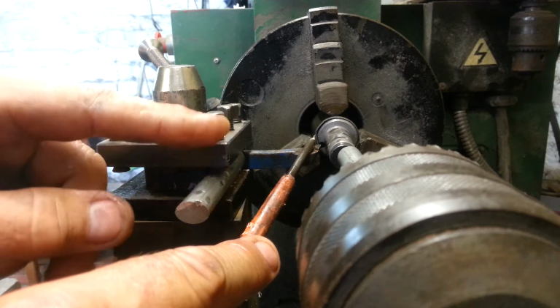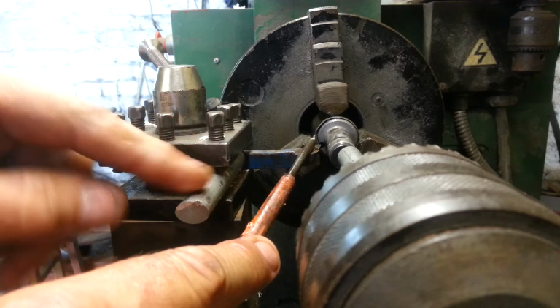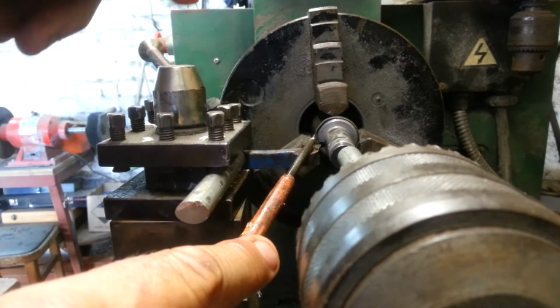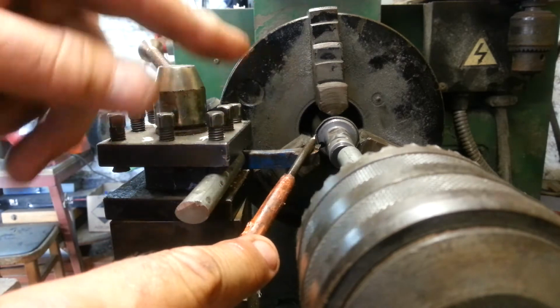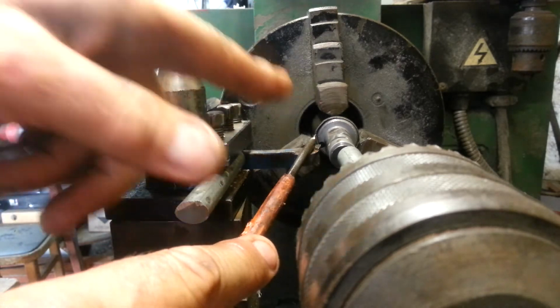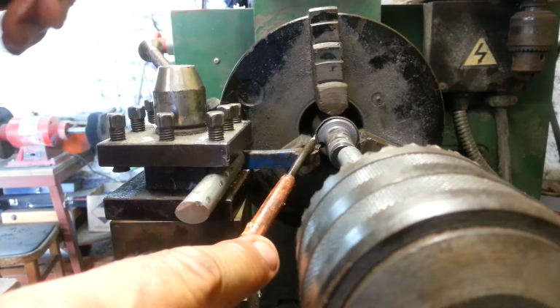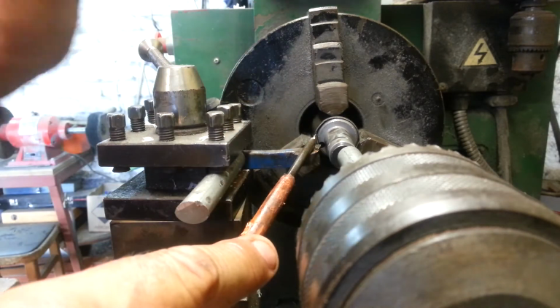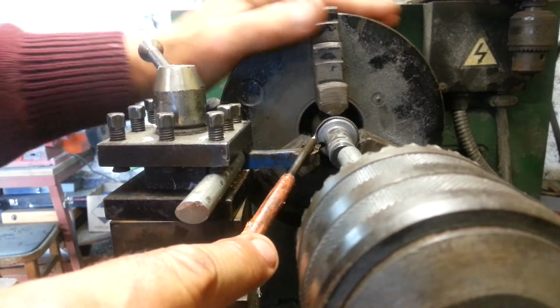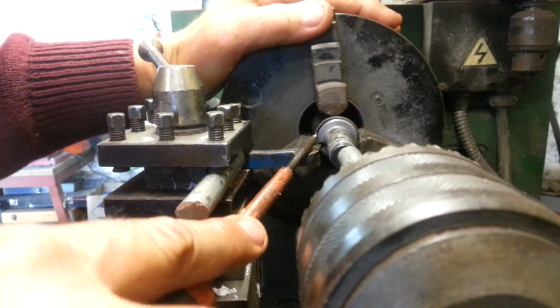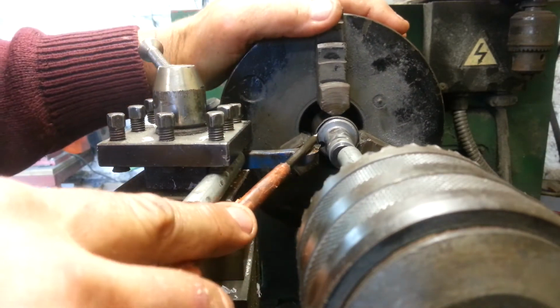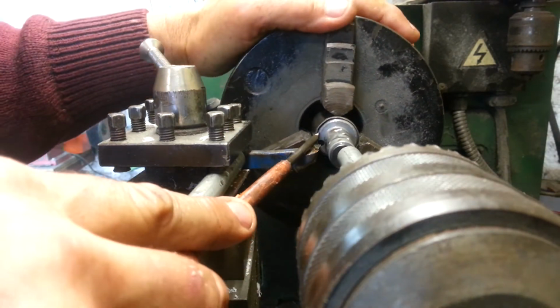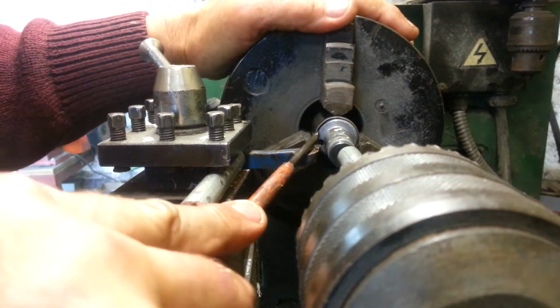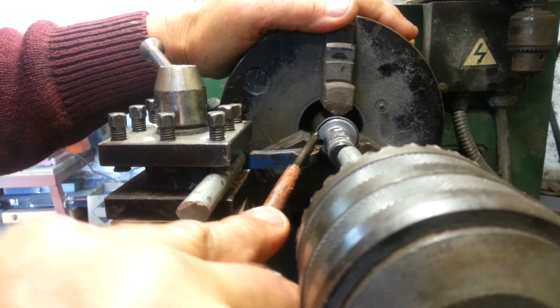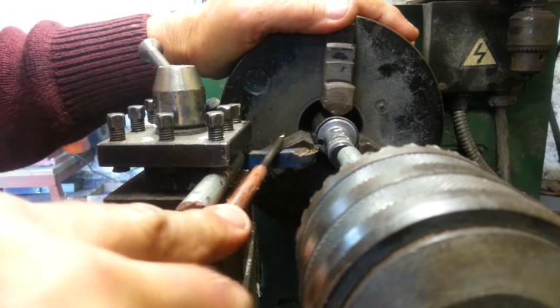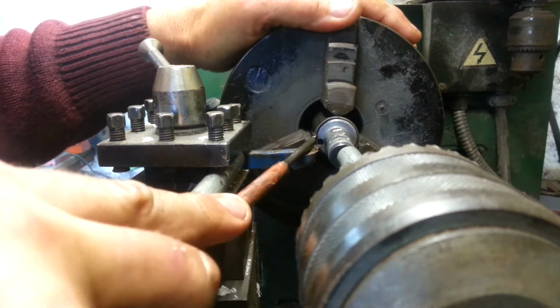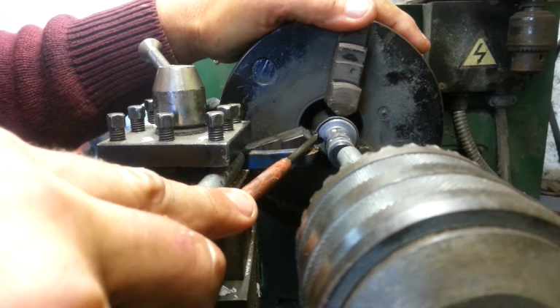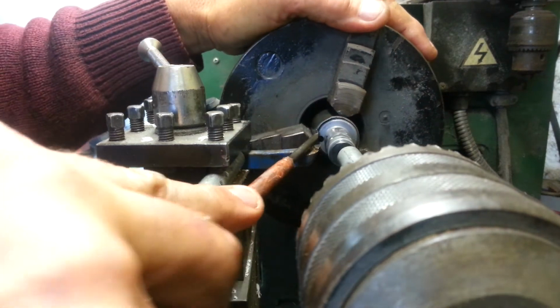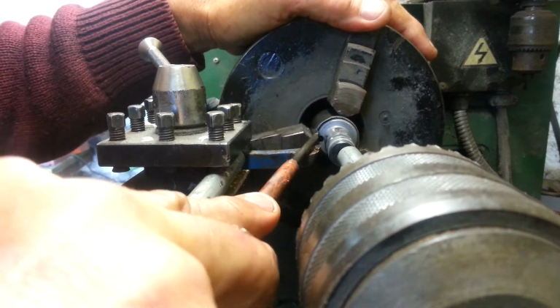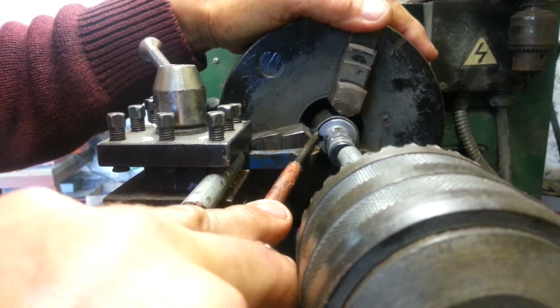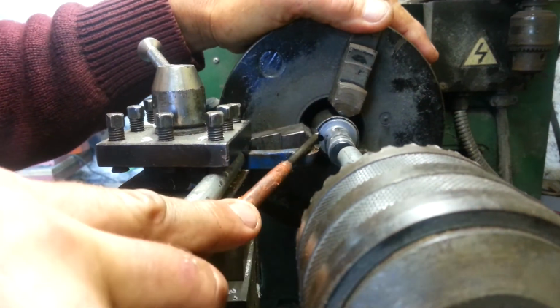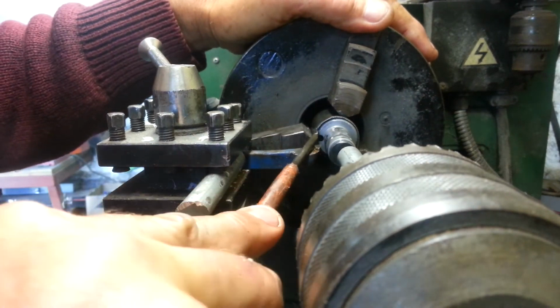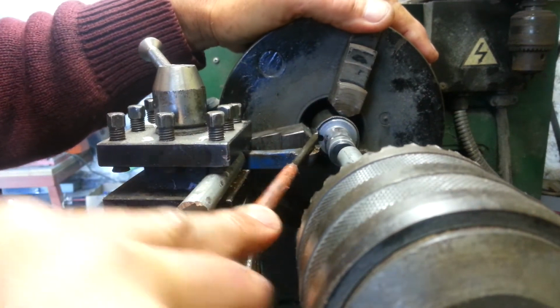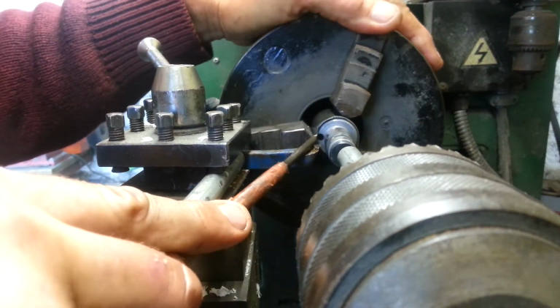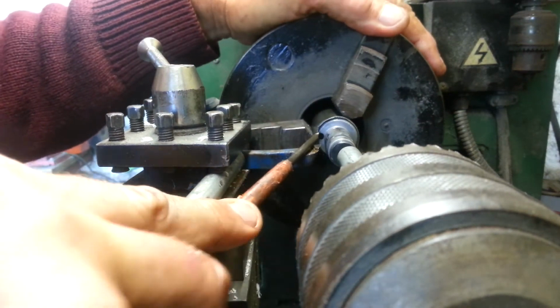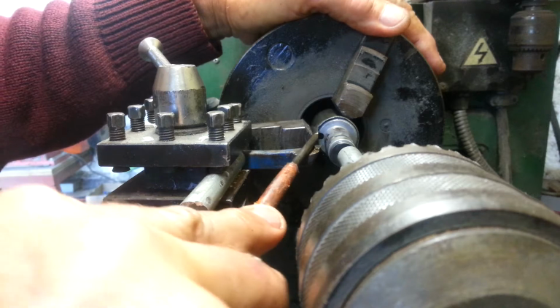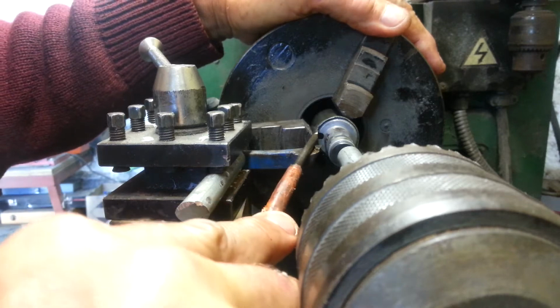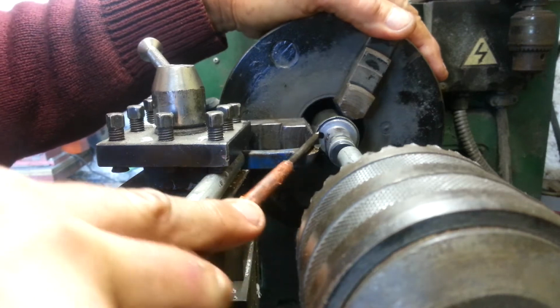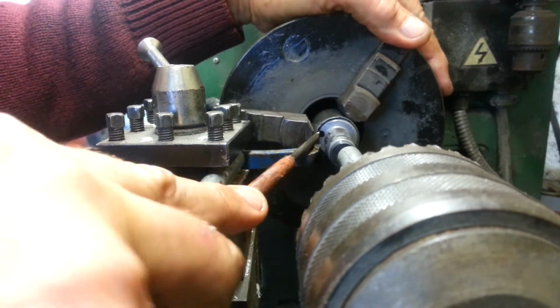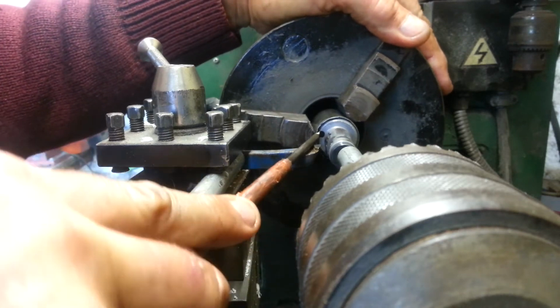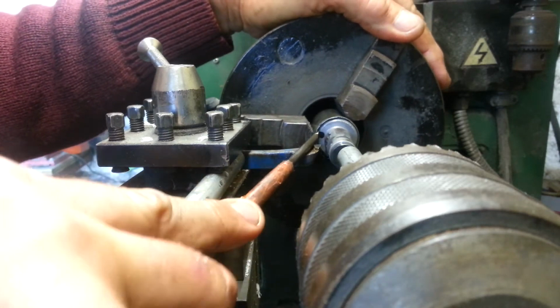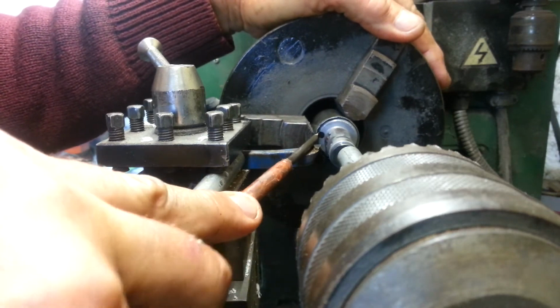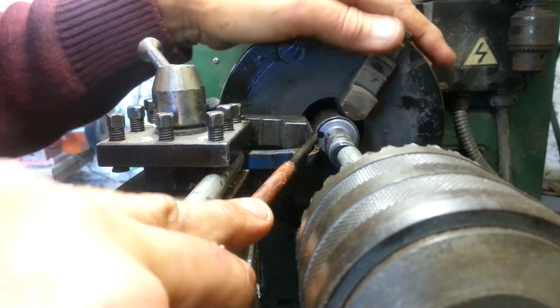If you rotate it afterwards and press it in the lathe, you can still turn it by hand and straighten out the case. Little nicks don't matter because when you put it back it's just peened back.